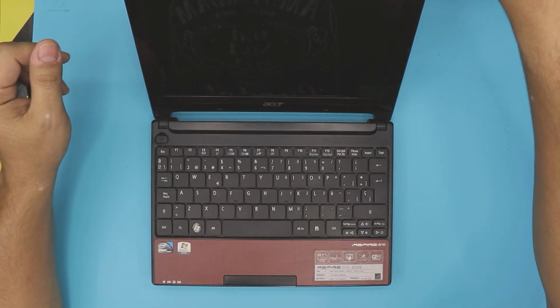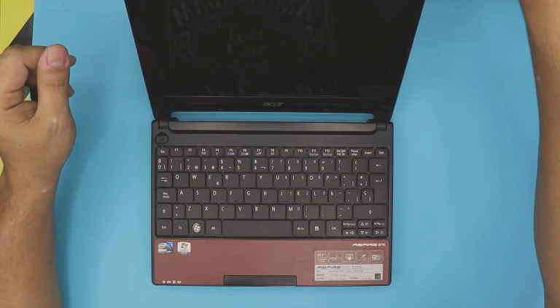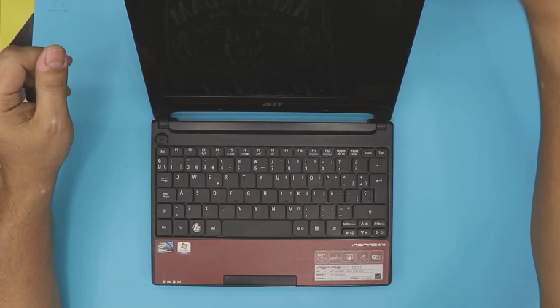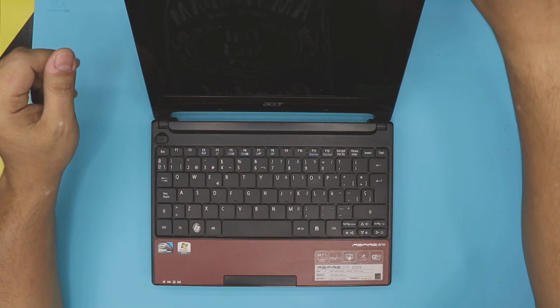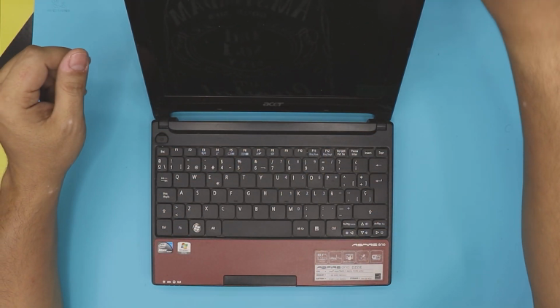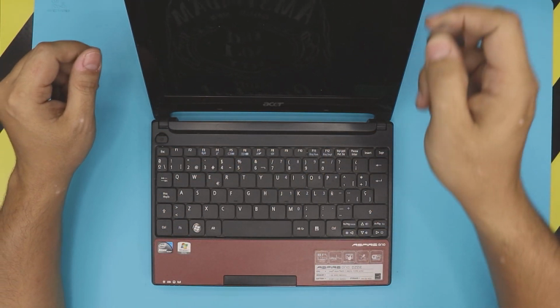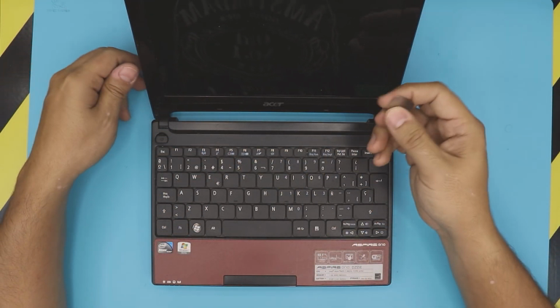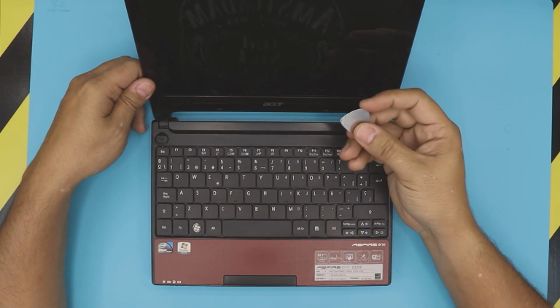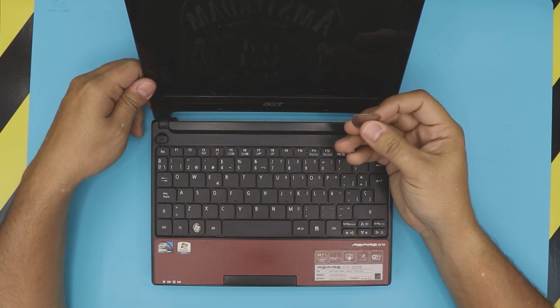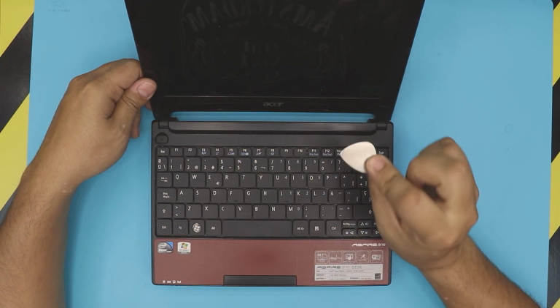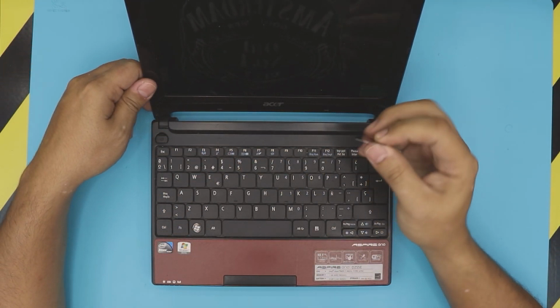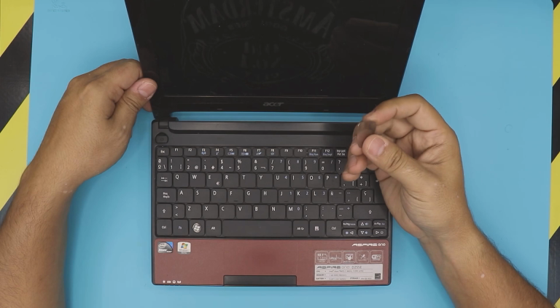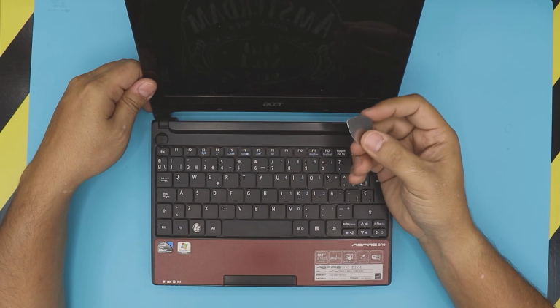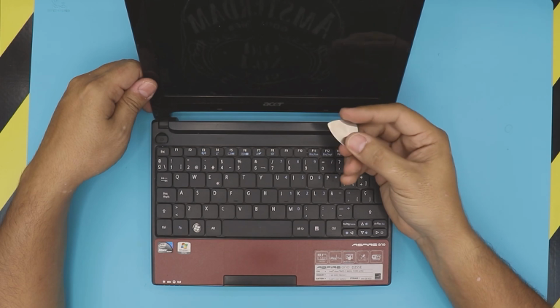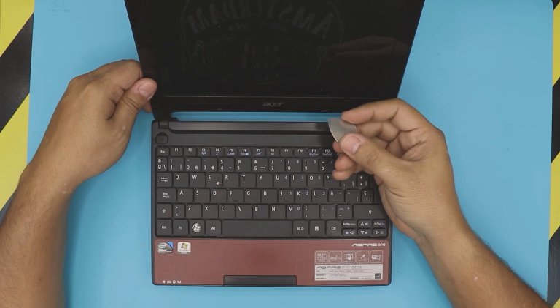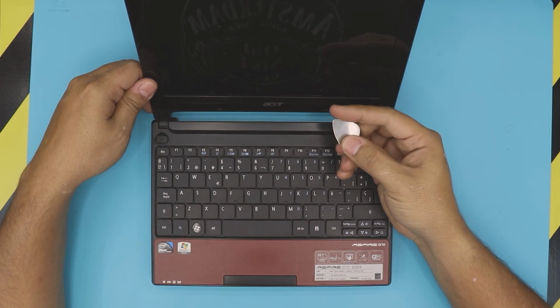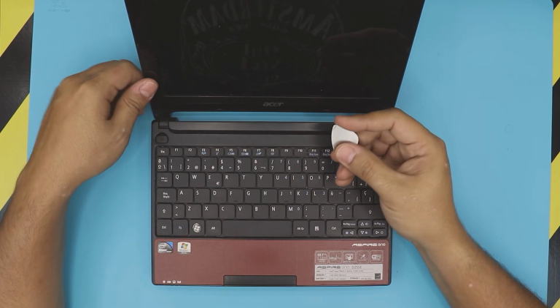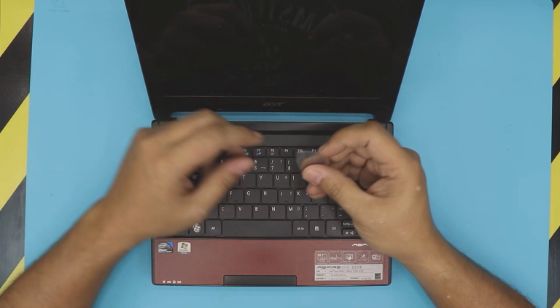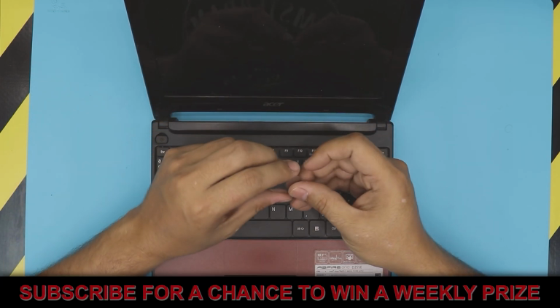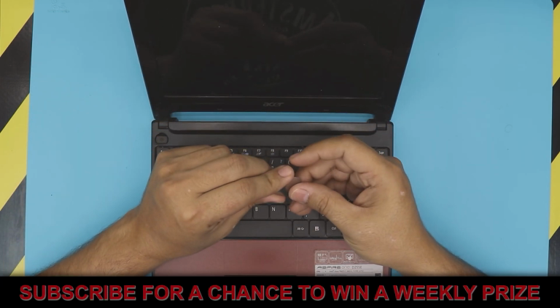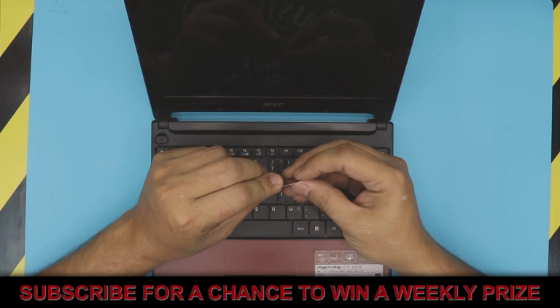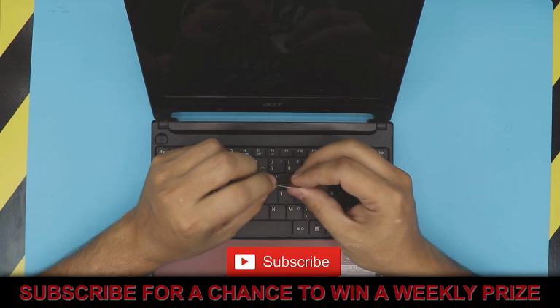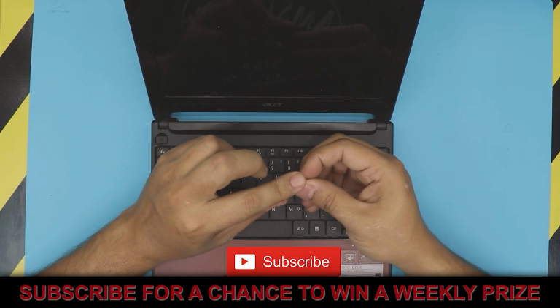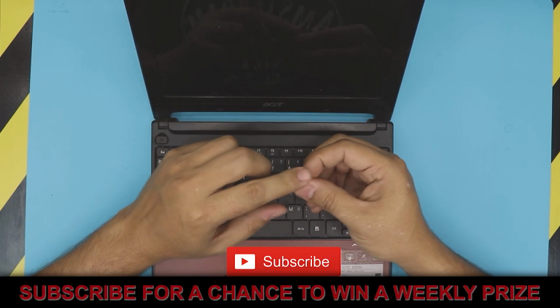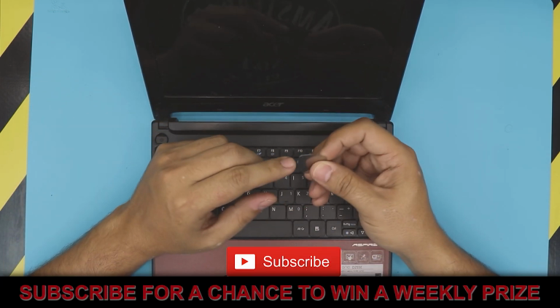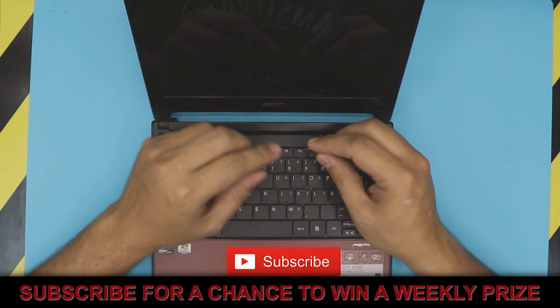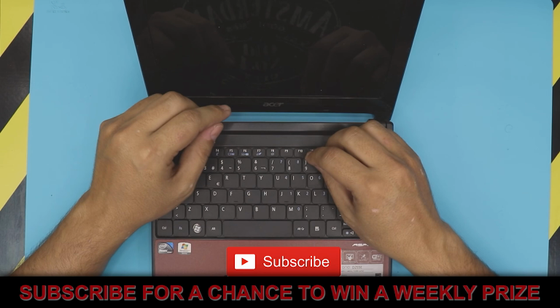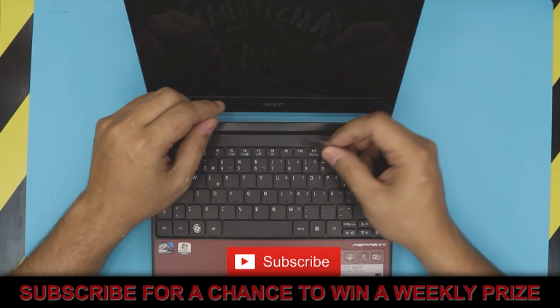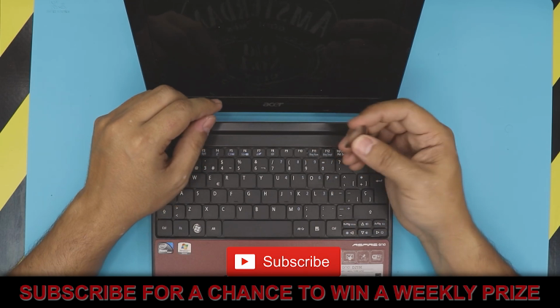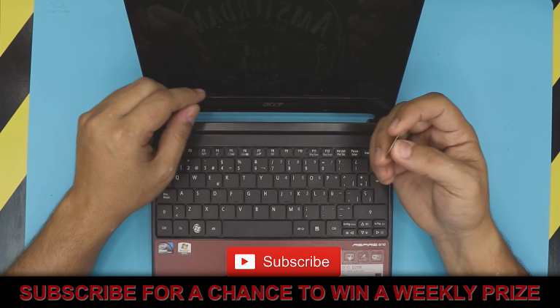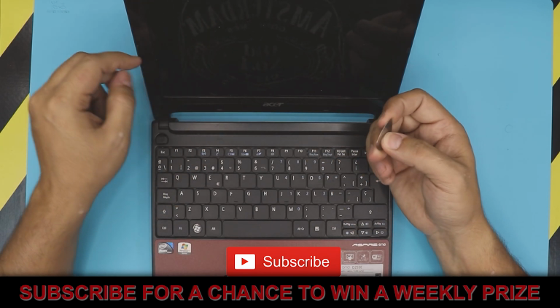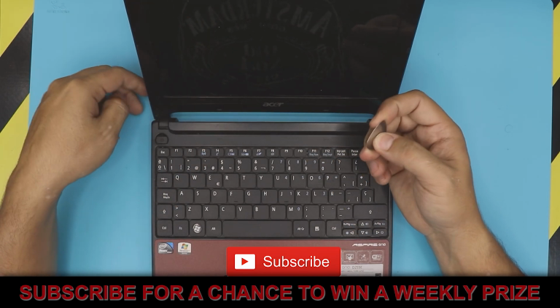To remove the keyboard, you need to give yourself an opening tool. I use a guitar pick because of the sharp corners, soft corners — it won't scratch and it's really tough.